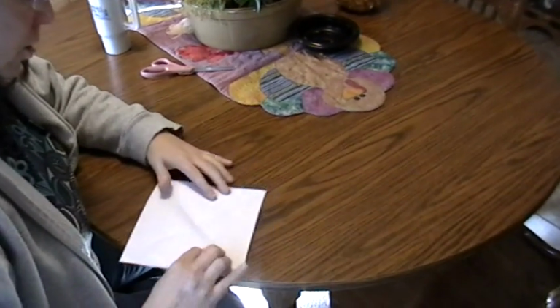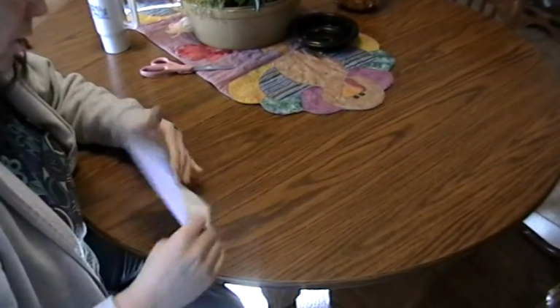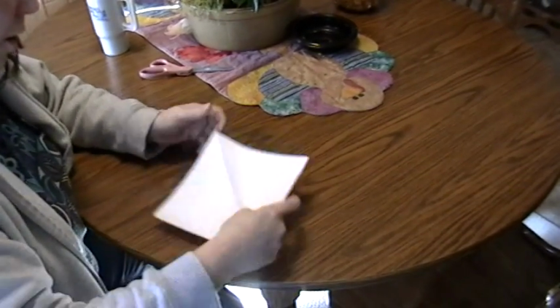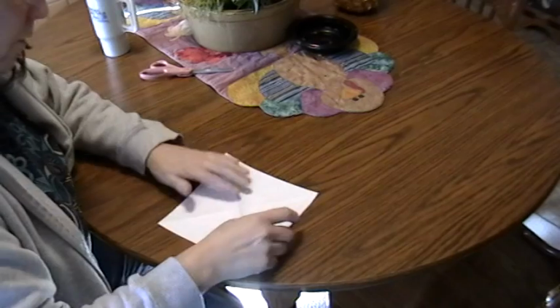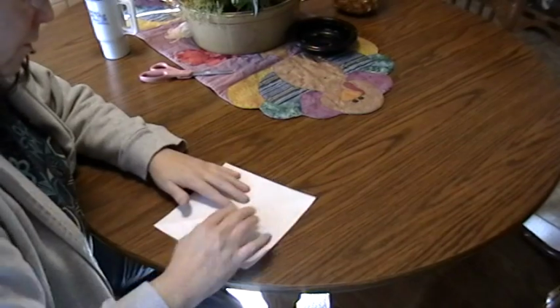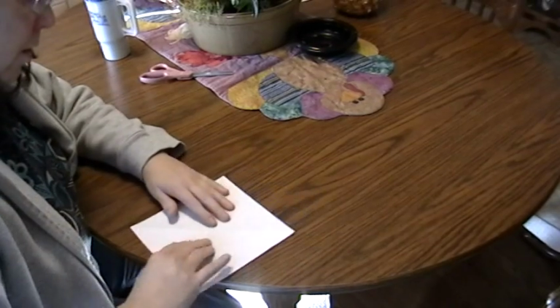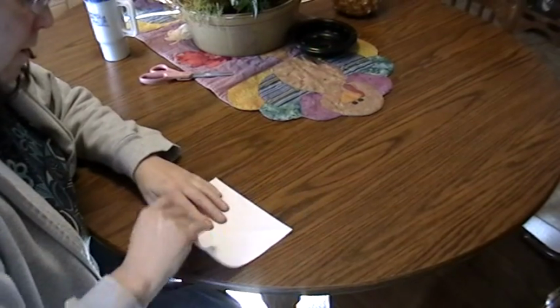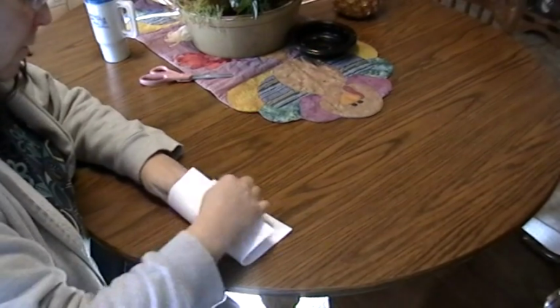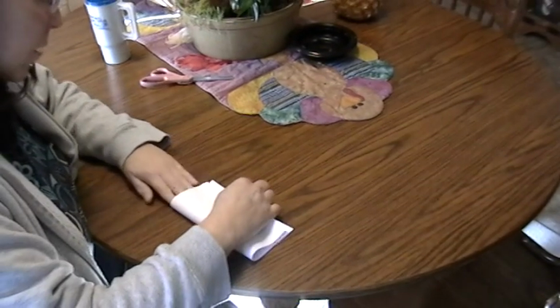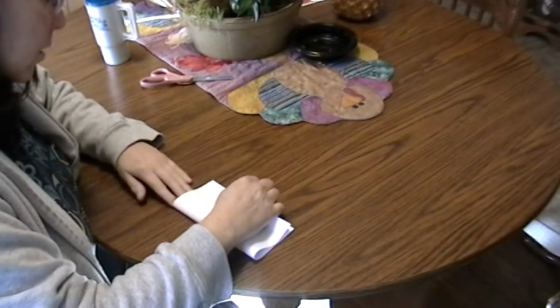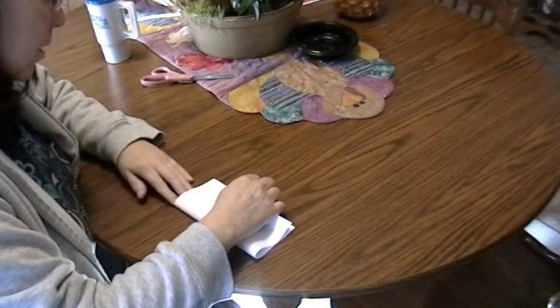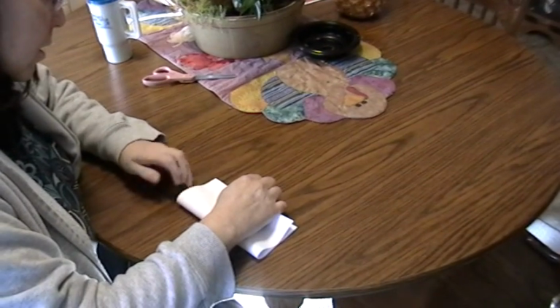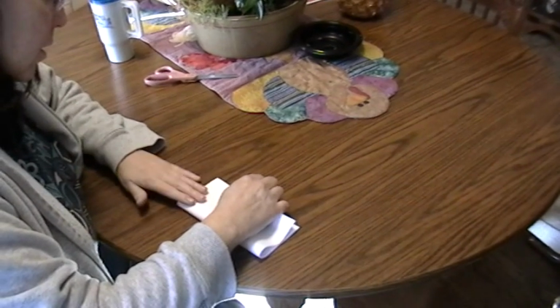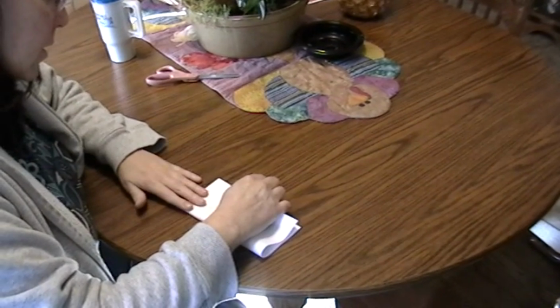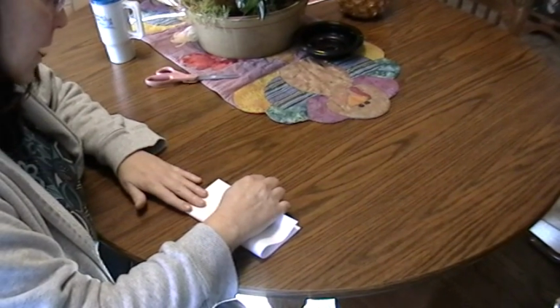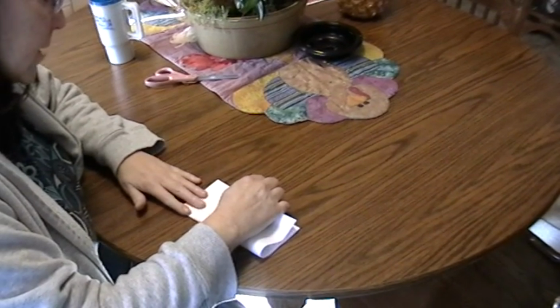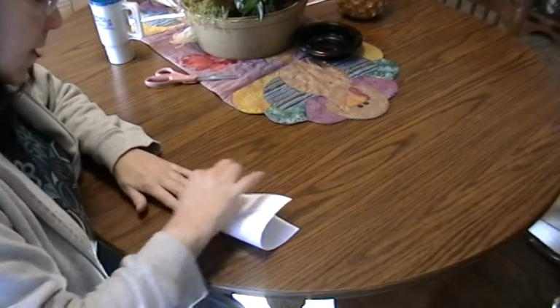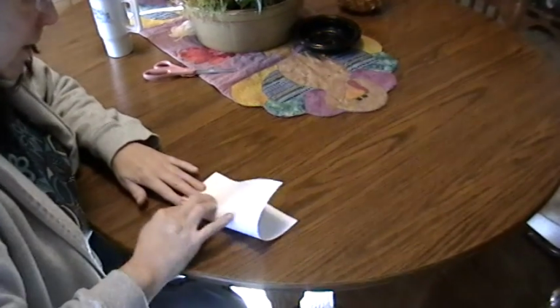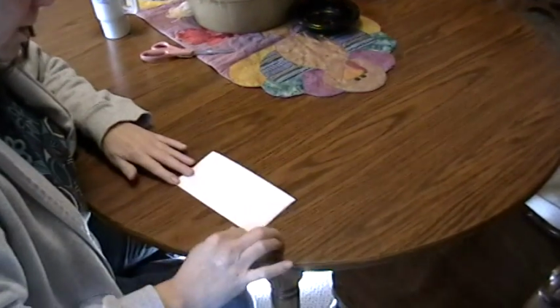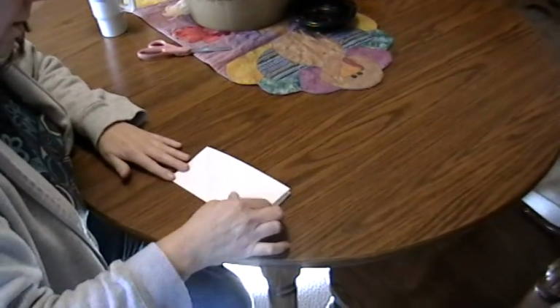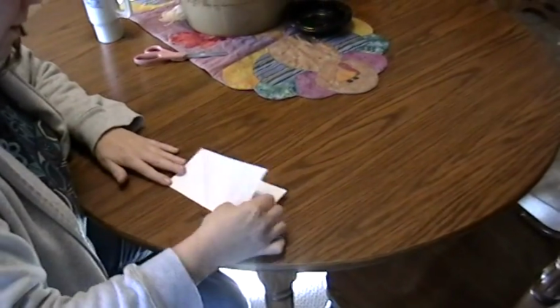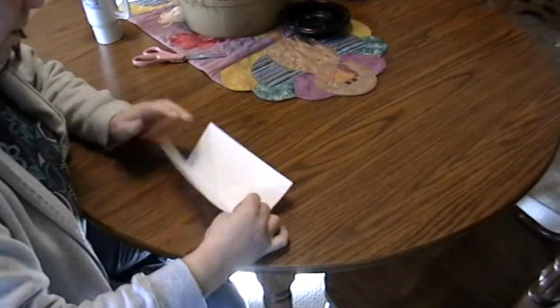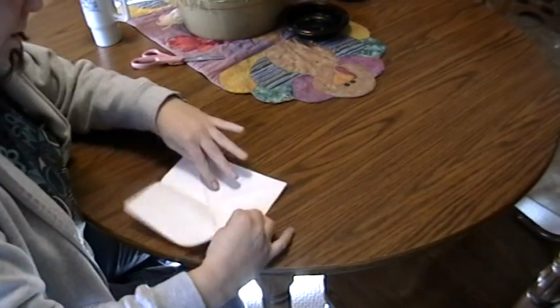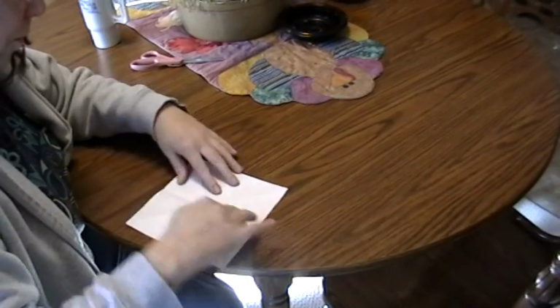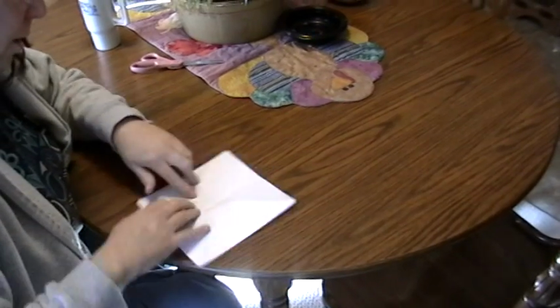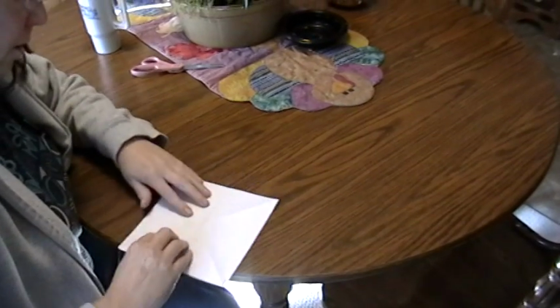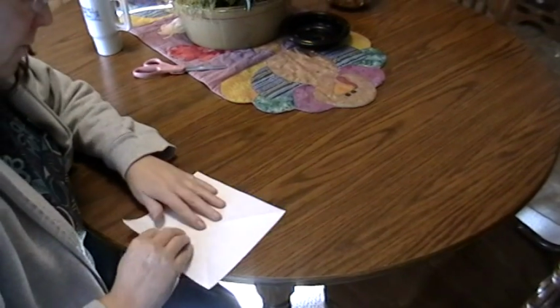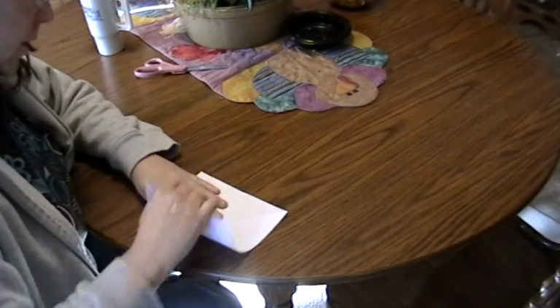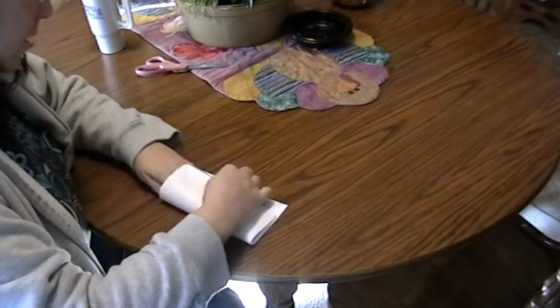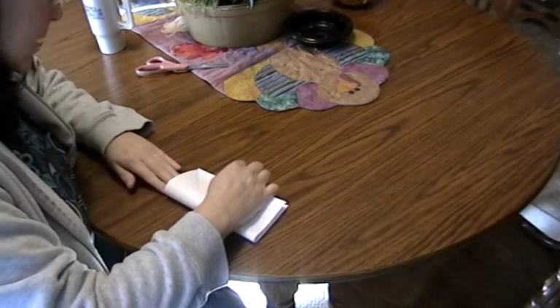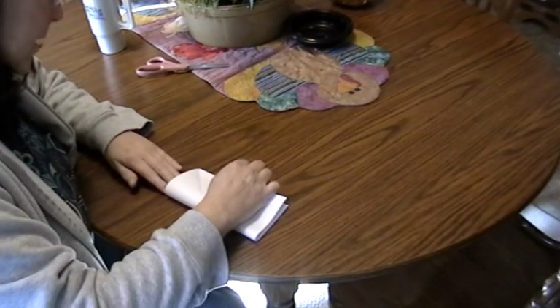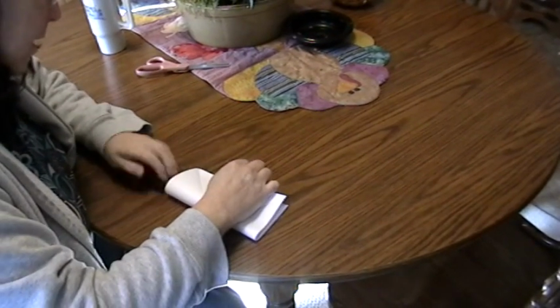Turn it over, and fold it side to side, open it, fold it side to side.